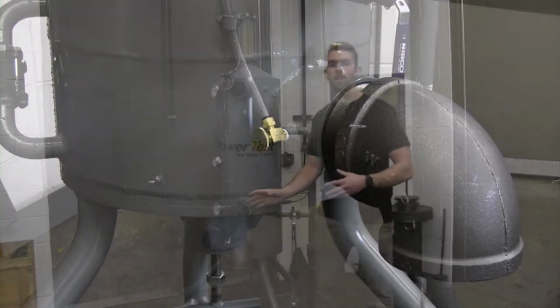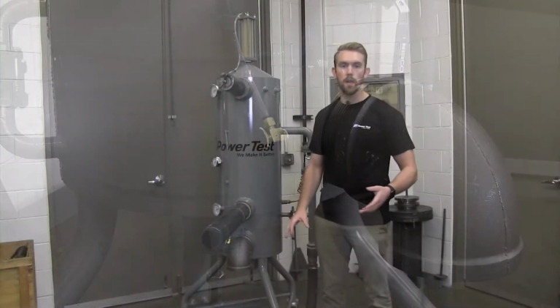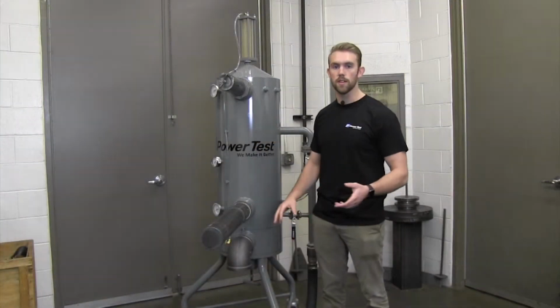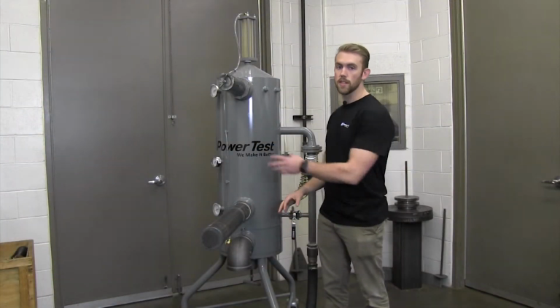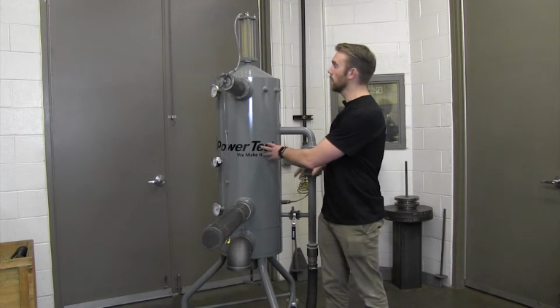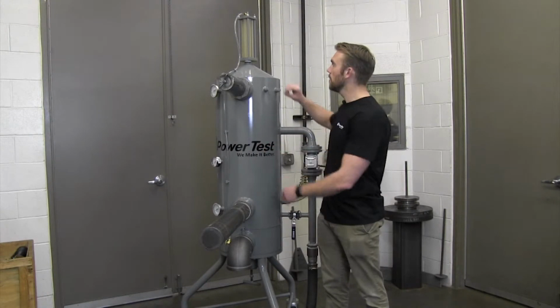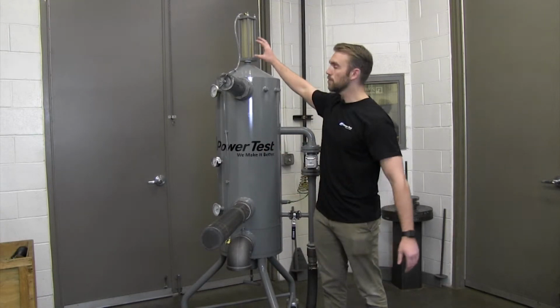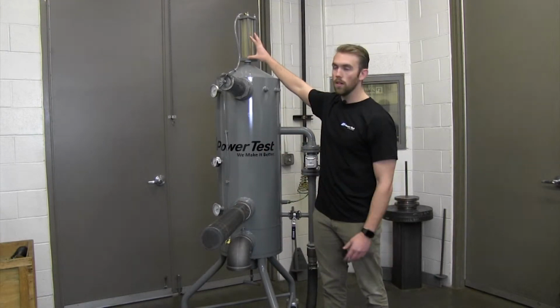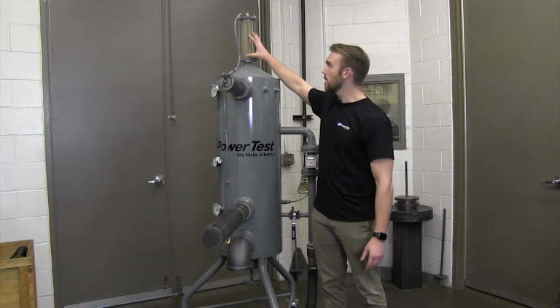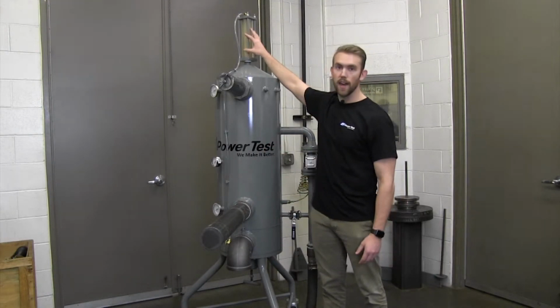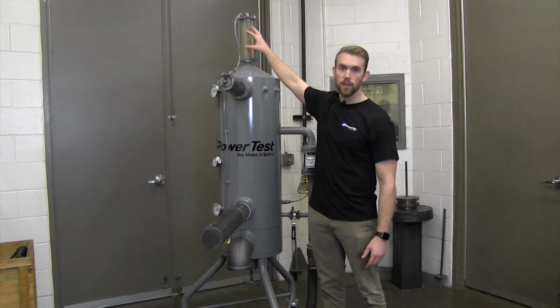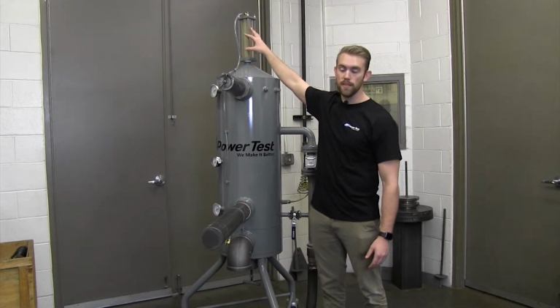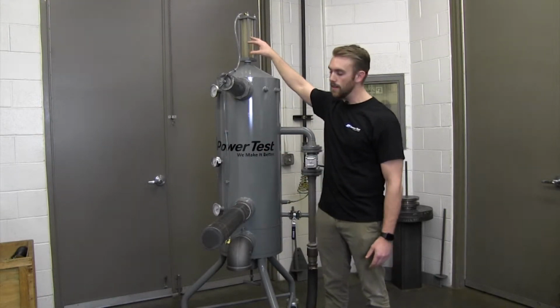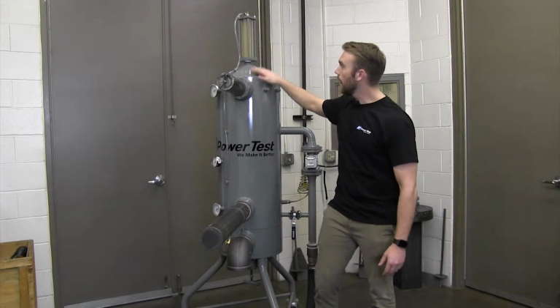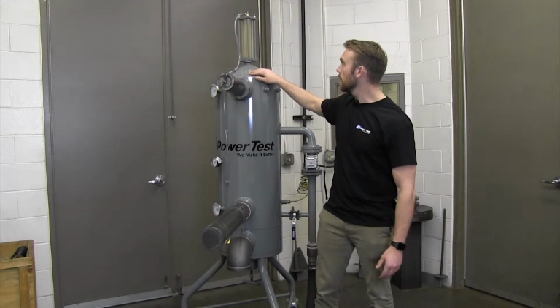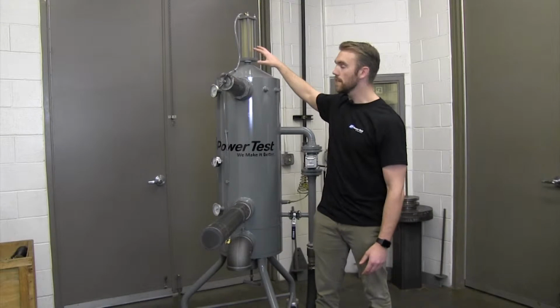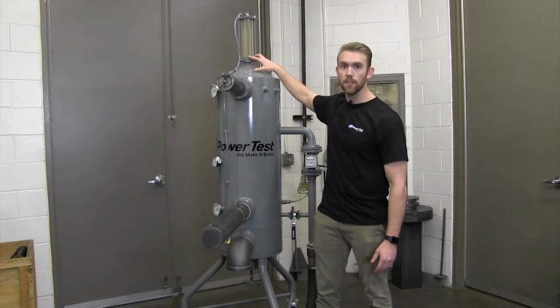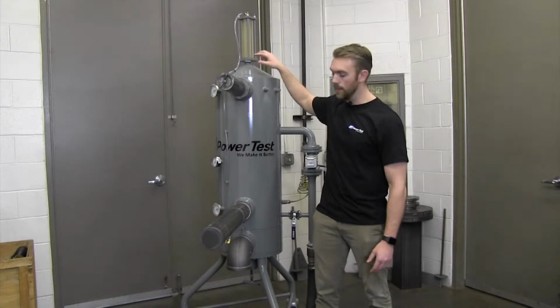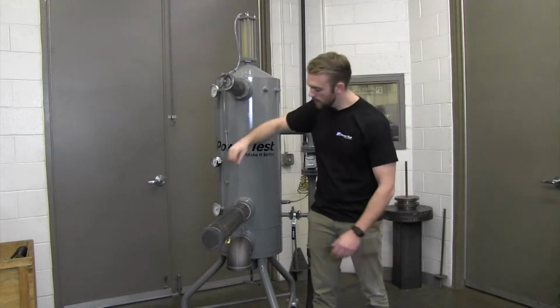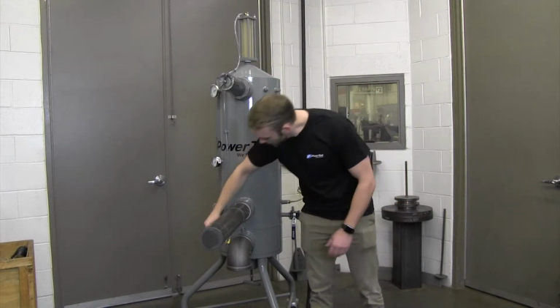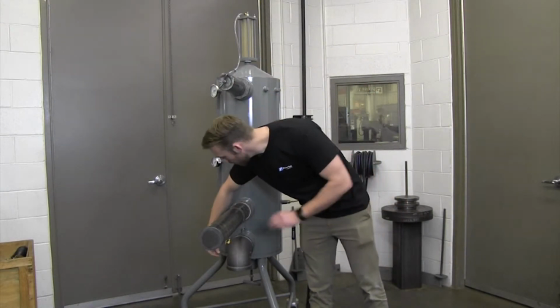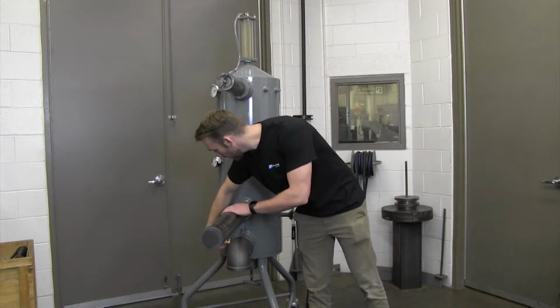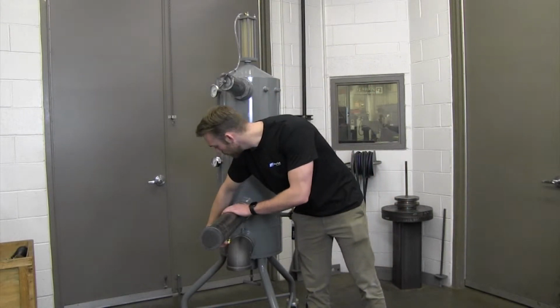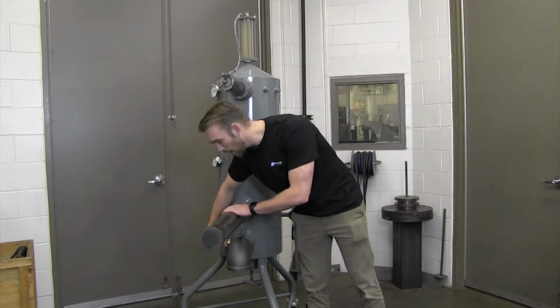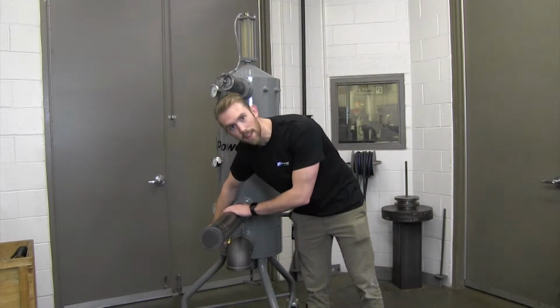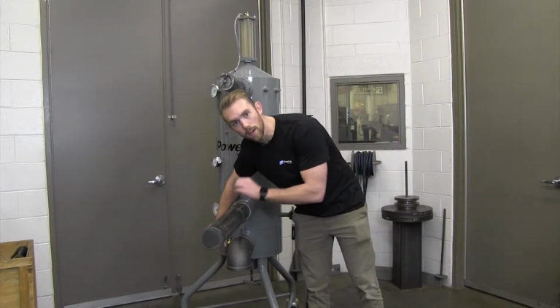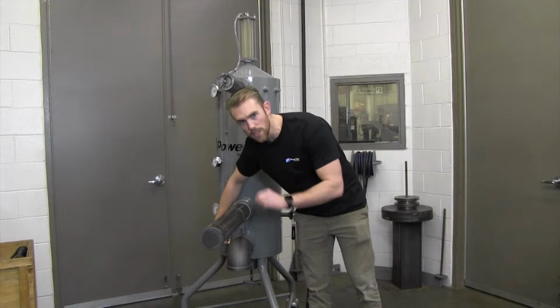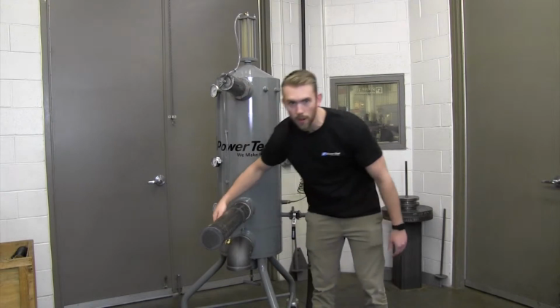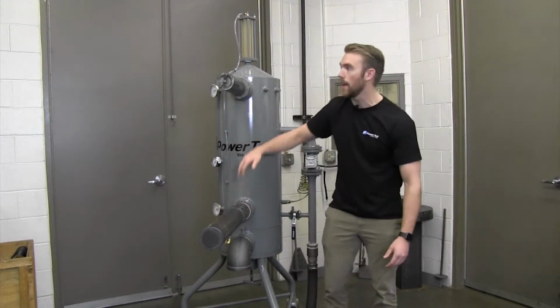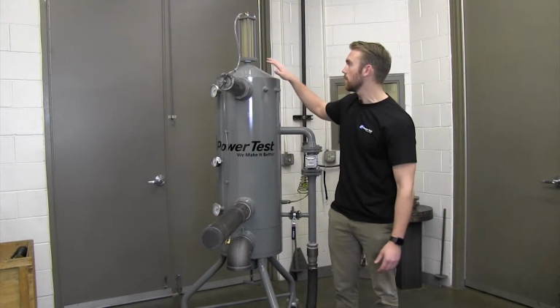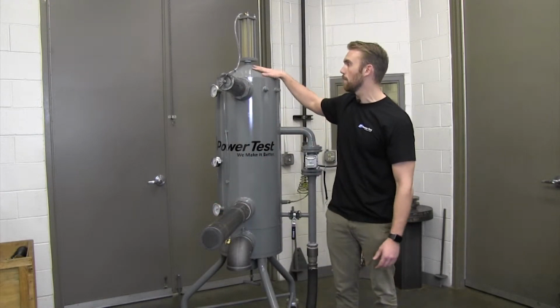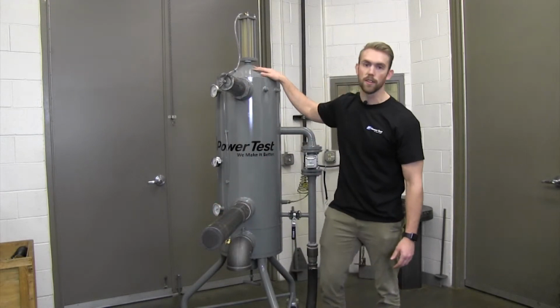During normal operation of the engine and the cooling column, small samples of gas will accumulate in the sight glass. To make sure the system is filled correctly, leave the air bleed valve on the side open just a crack and it will operate perfectly.